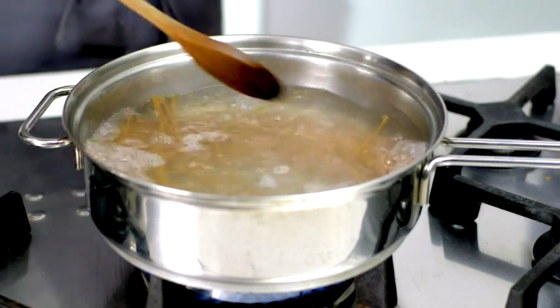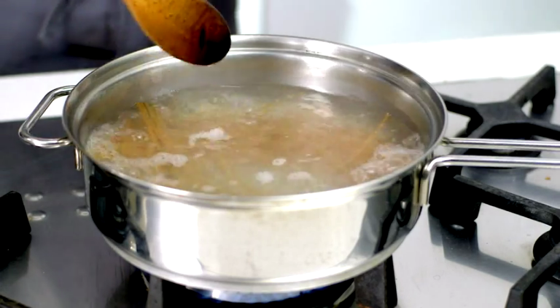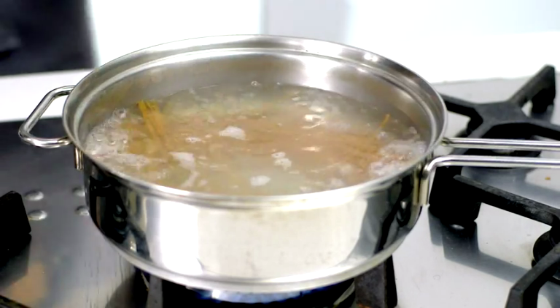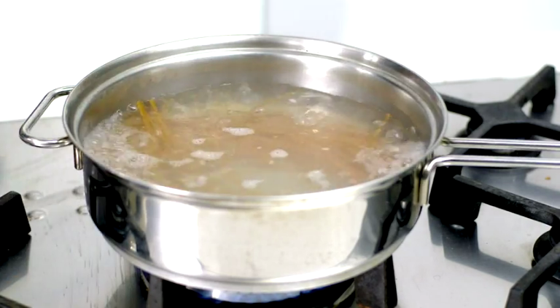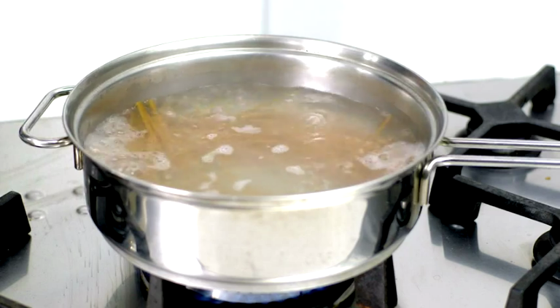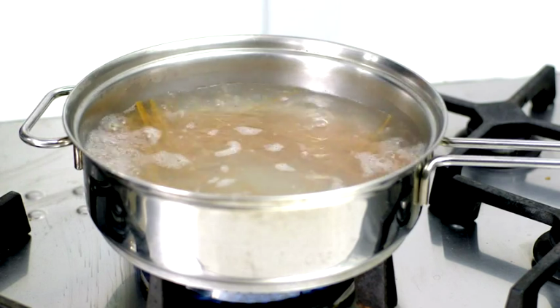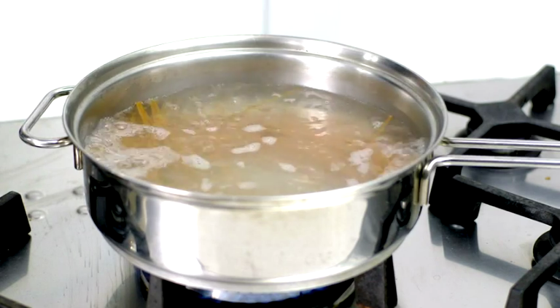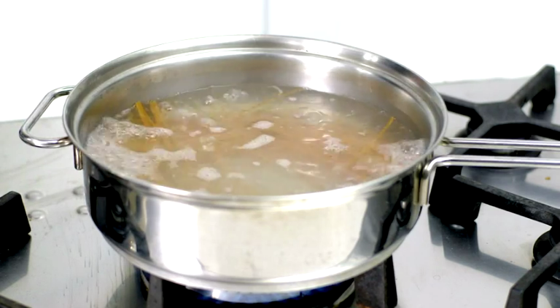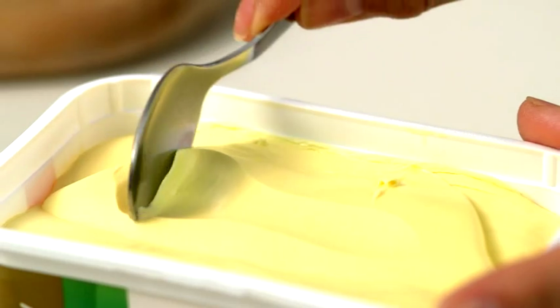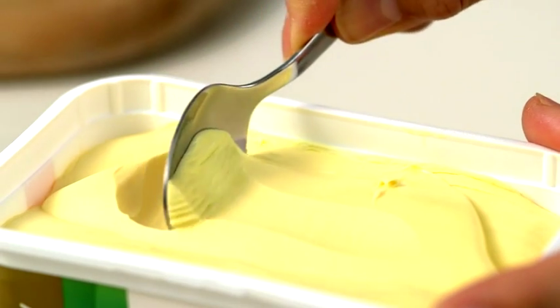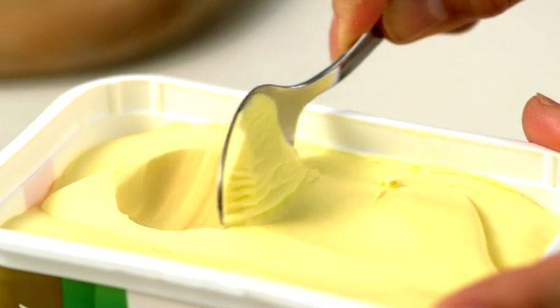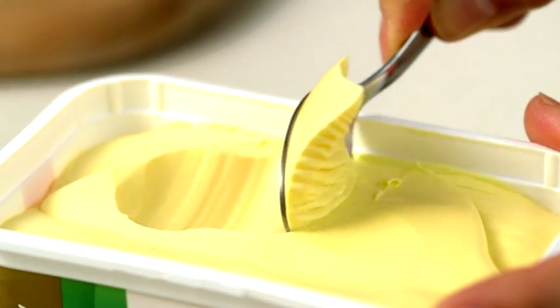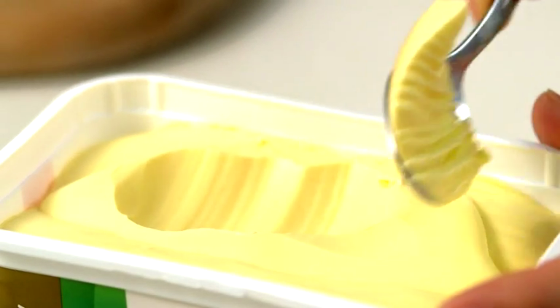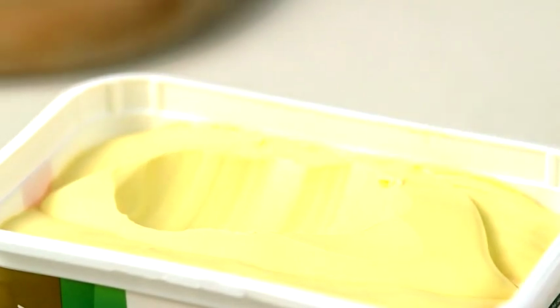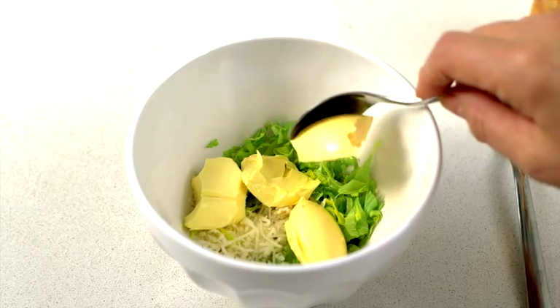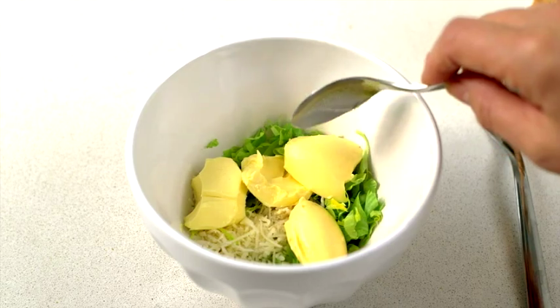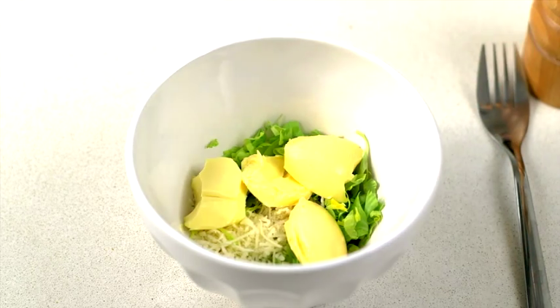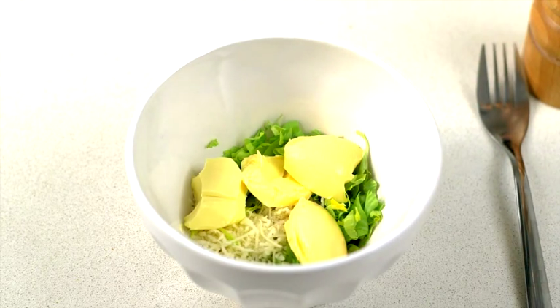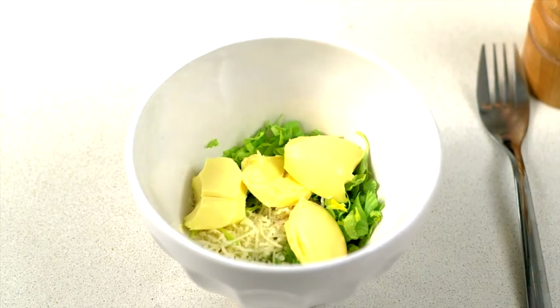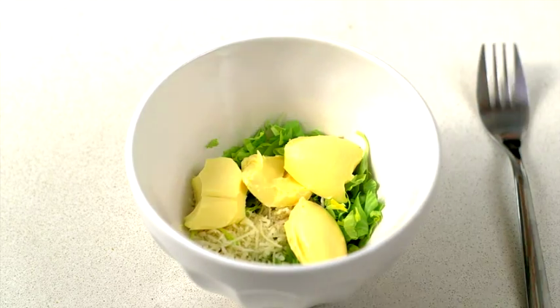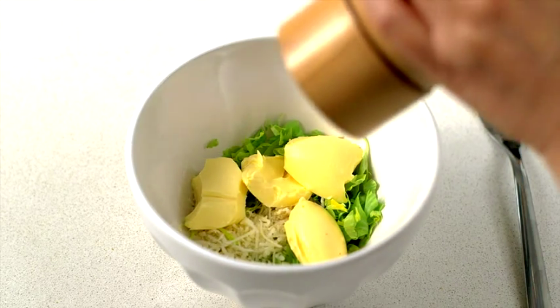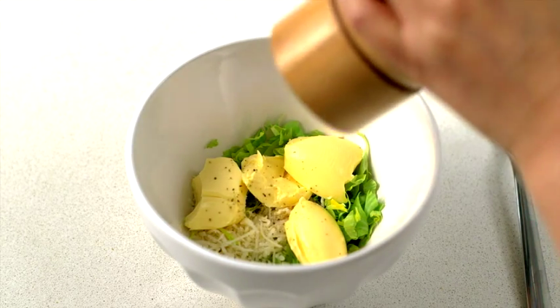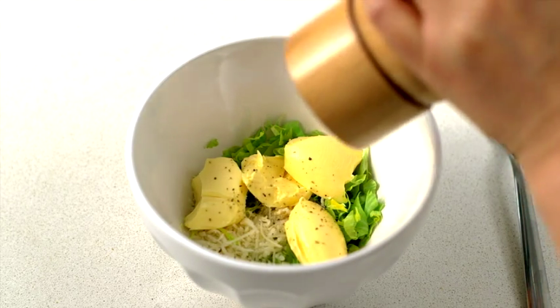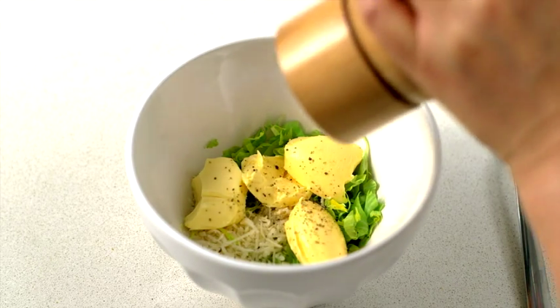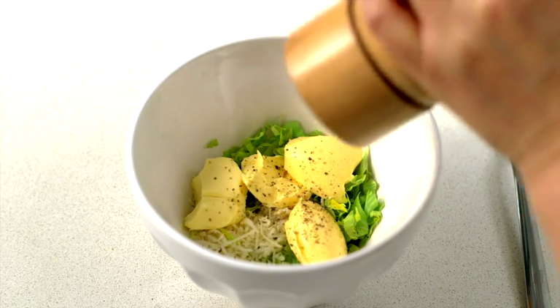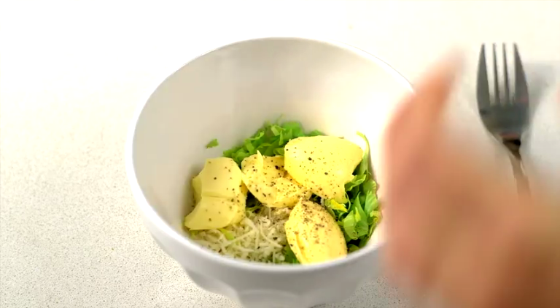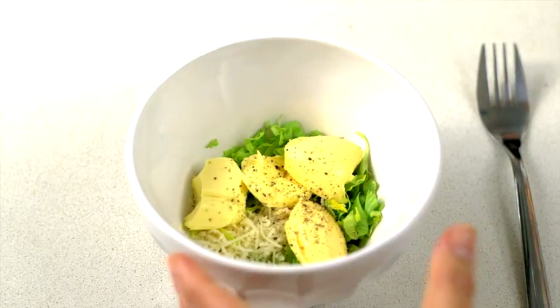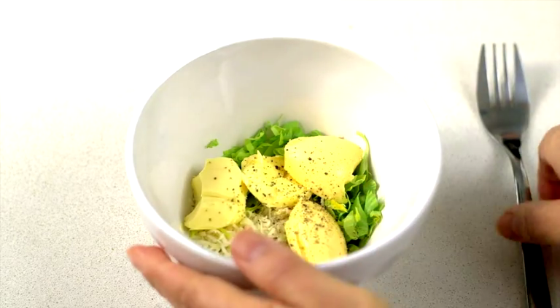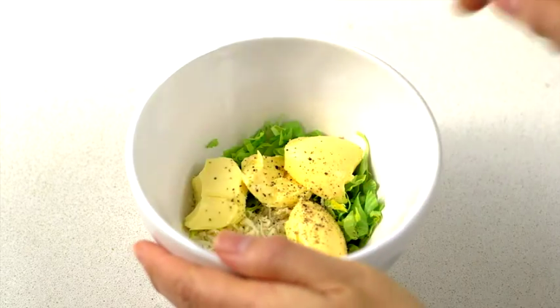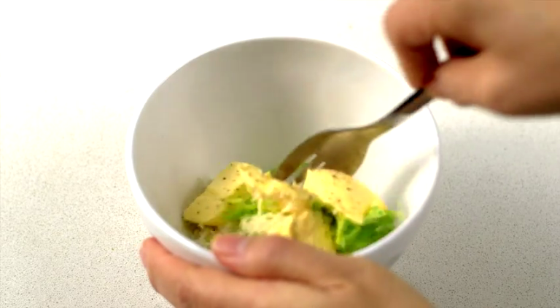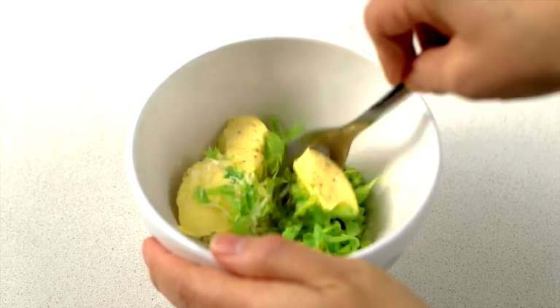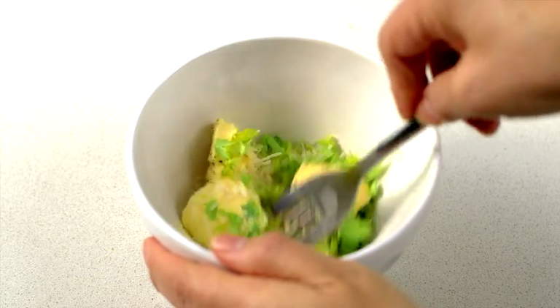Meanwhile, cook the spaghetti, without salt, according to the packet. Mix together half the chopped celery leaves and the parmesan cheese. Scoop four teaspoons of Flora Proactive and add into the mixture. Then add black pepper to taste.